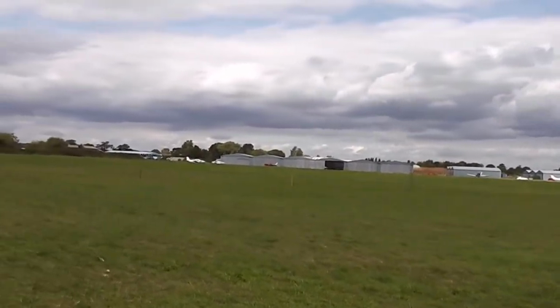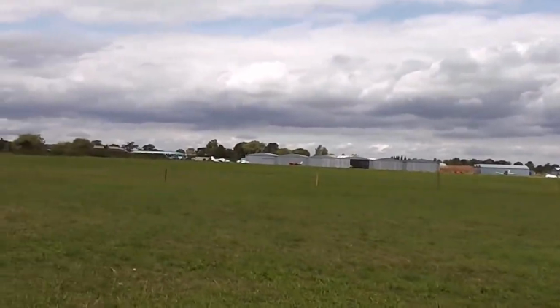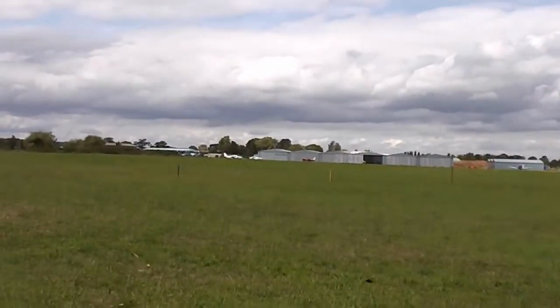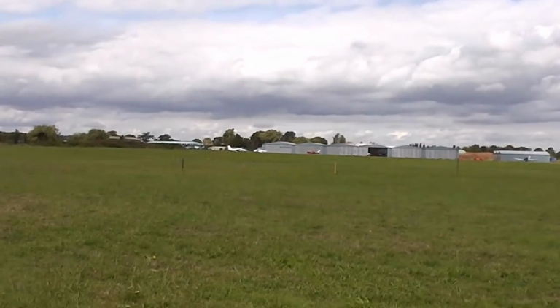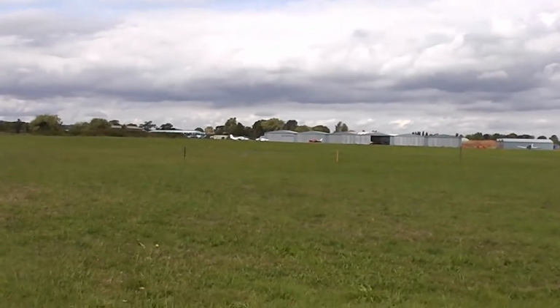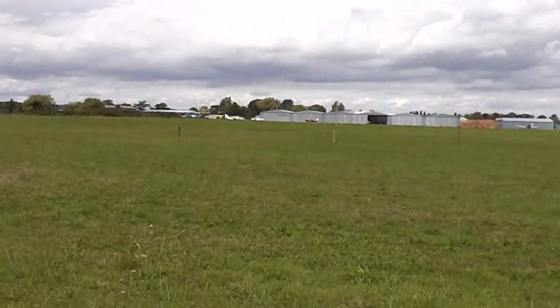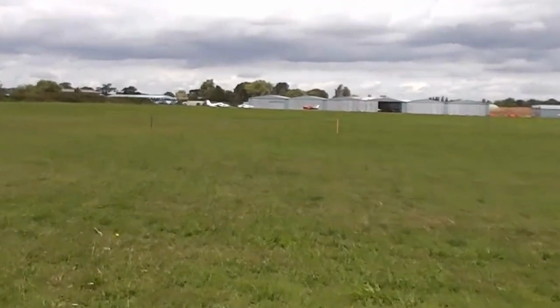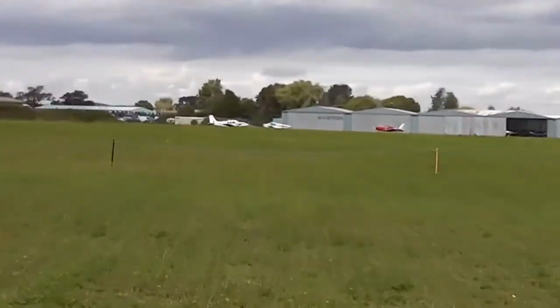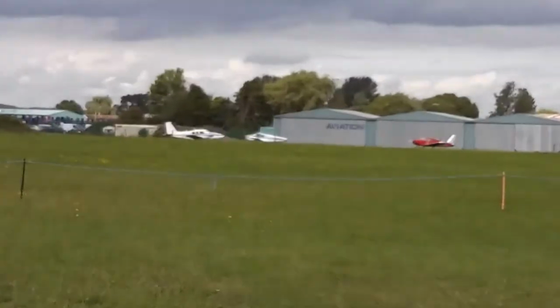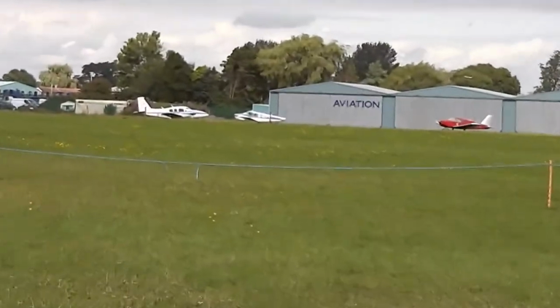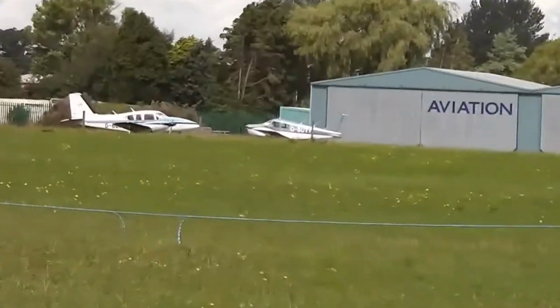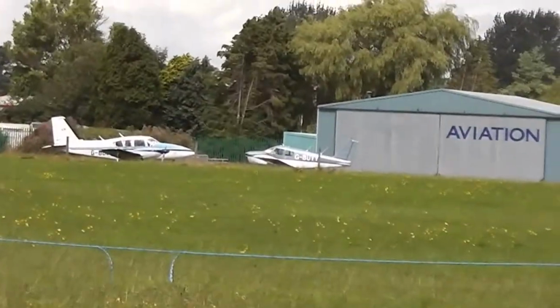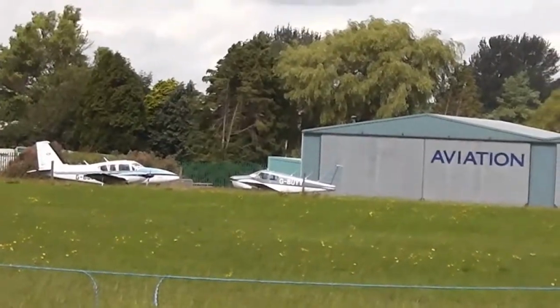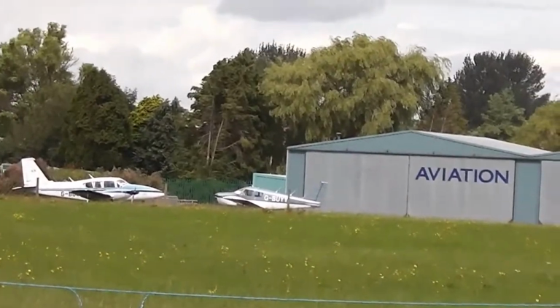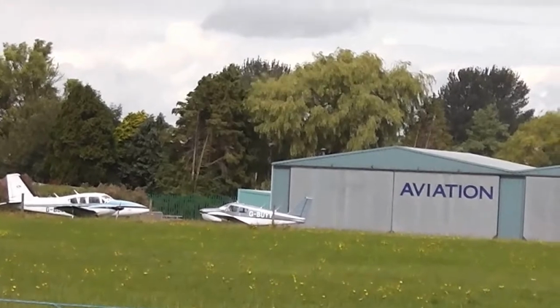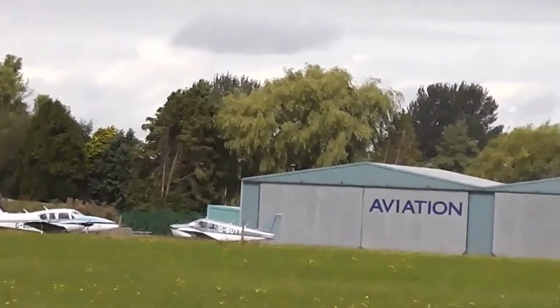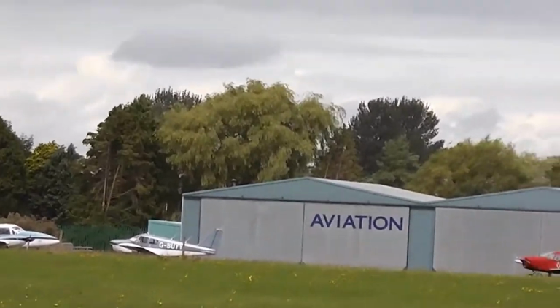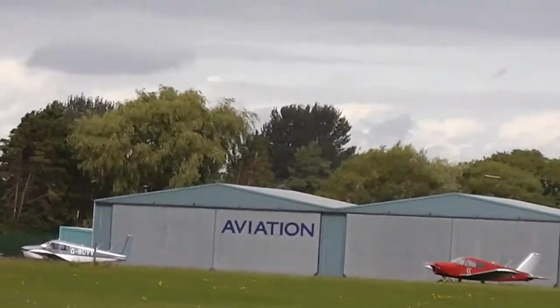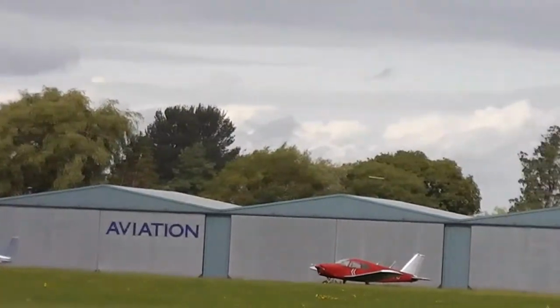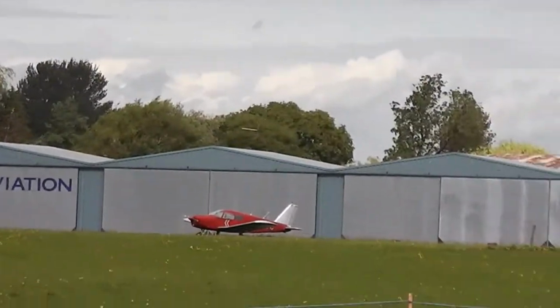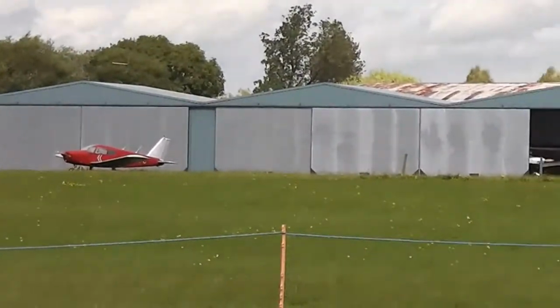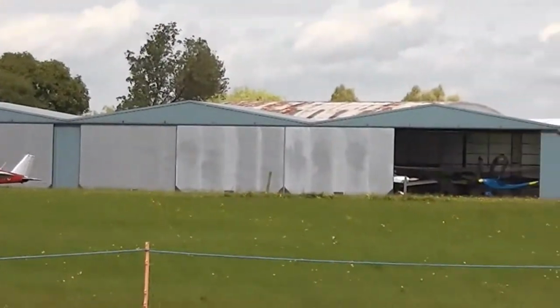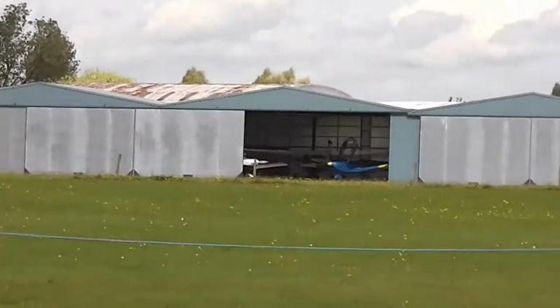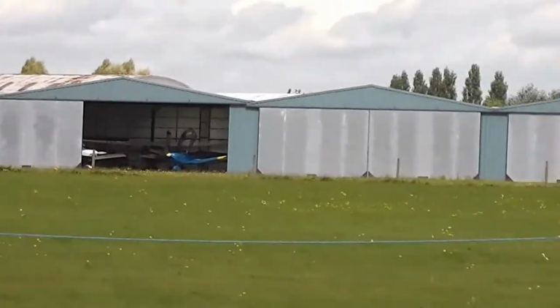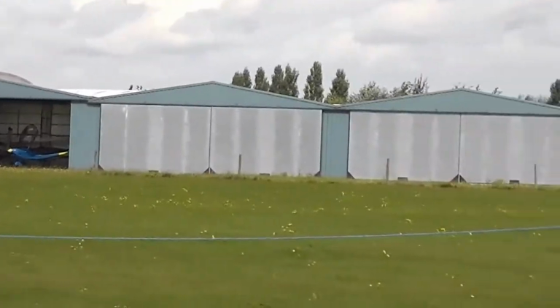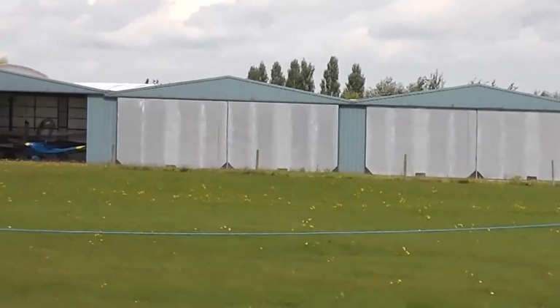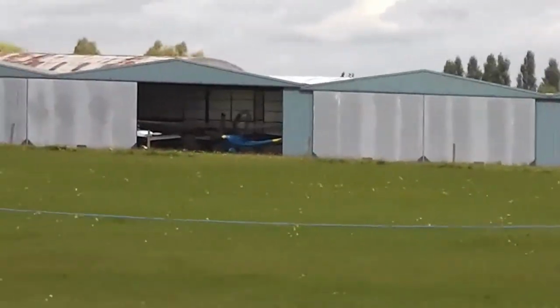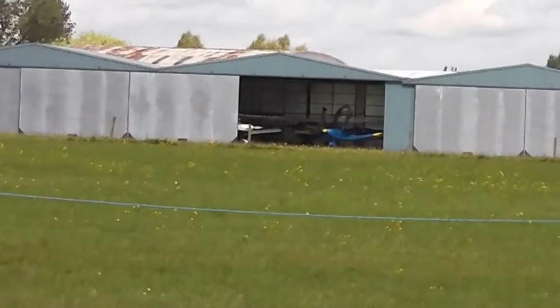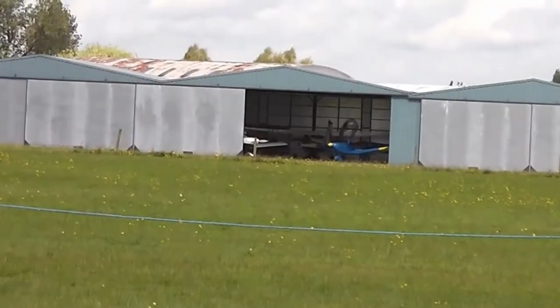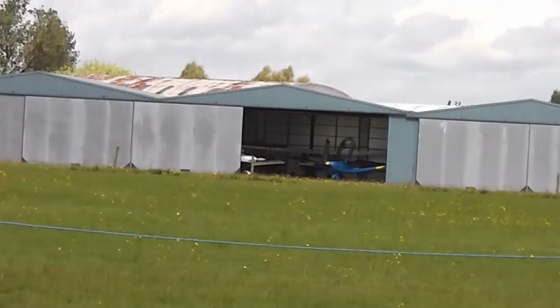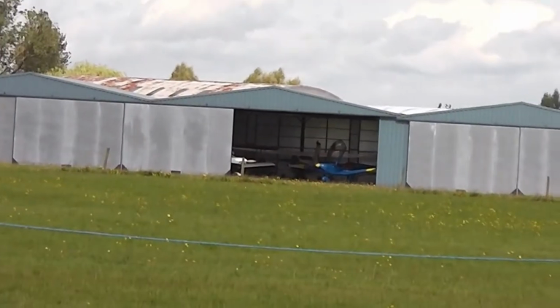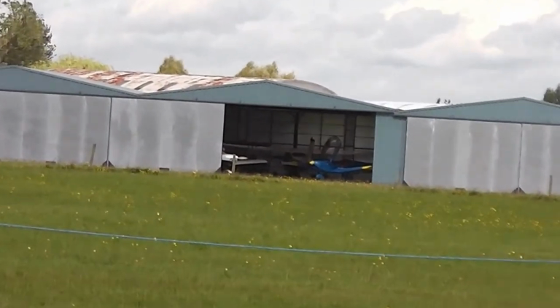These are just little aeroplanes for people to fly about in. There's quite a few of these sort of airfields around this area — there's one at Salisbury, and there's one actually in Bruton Newton.